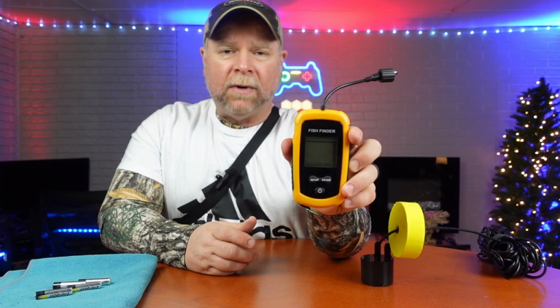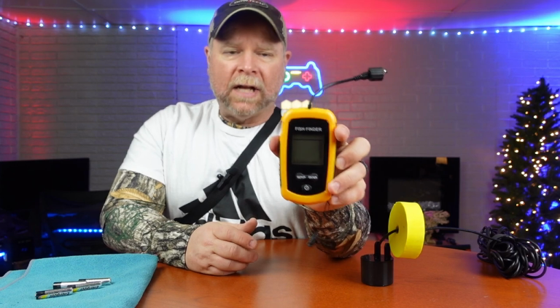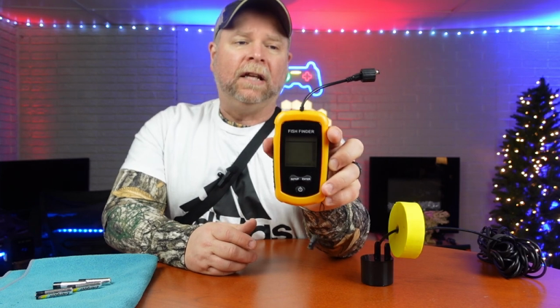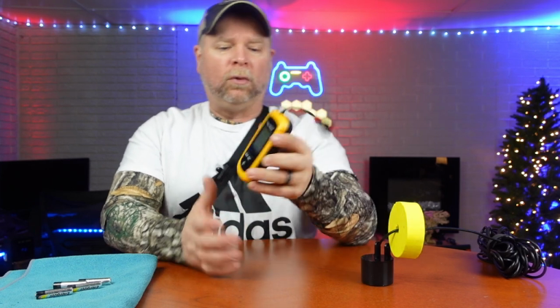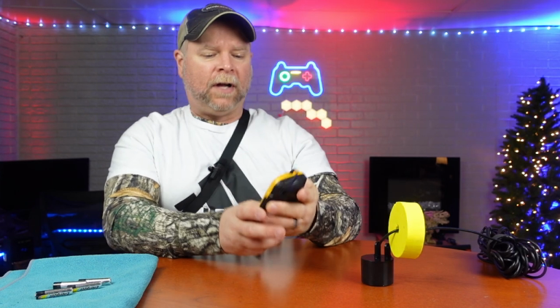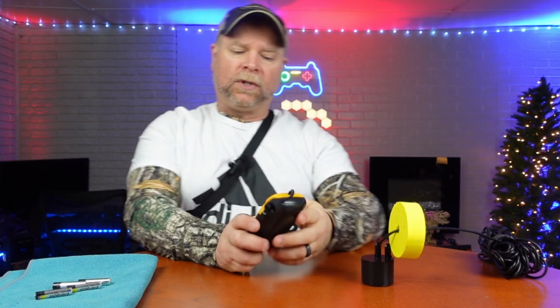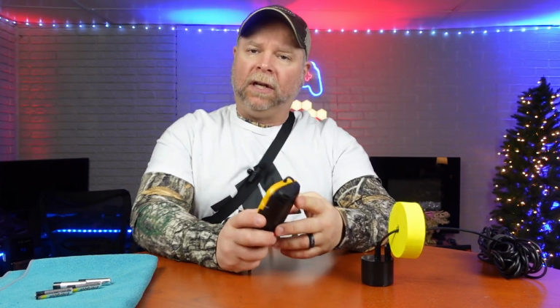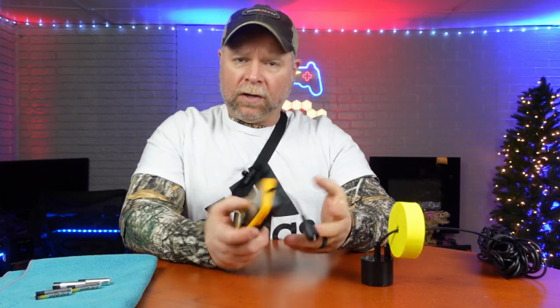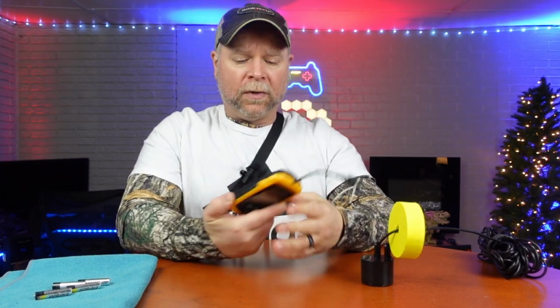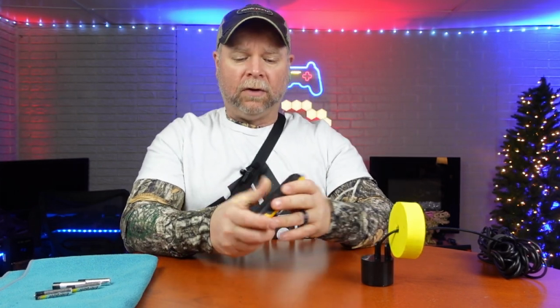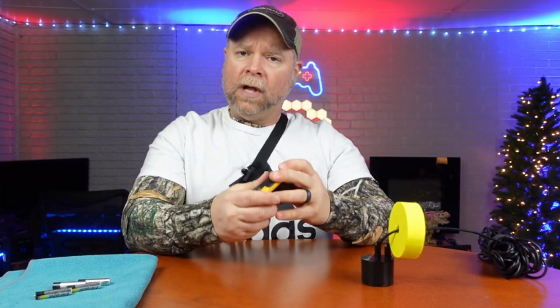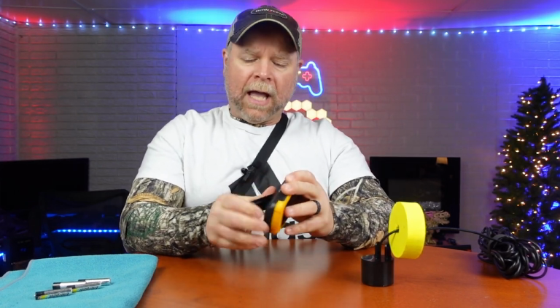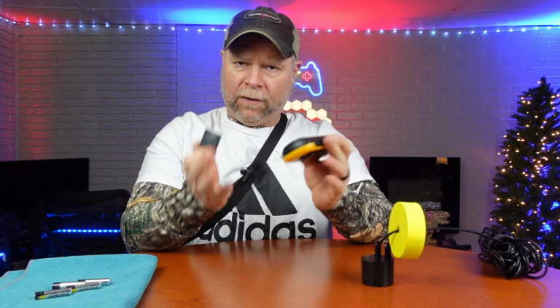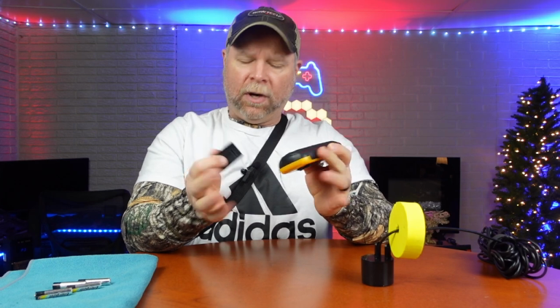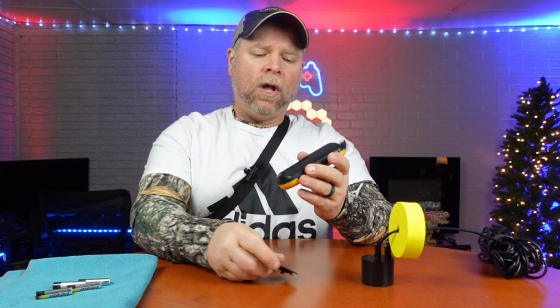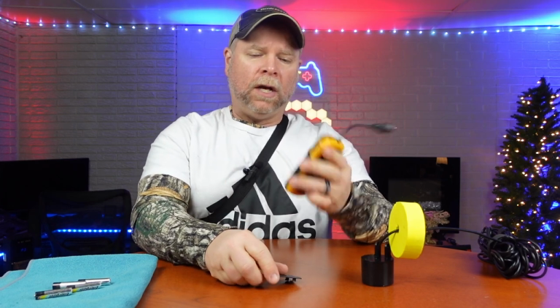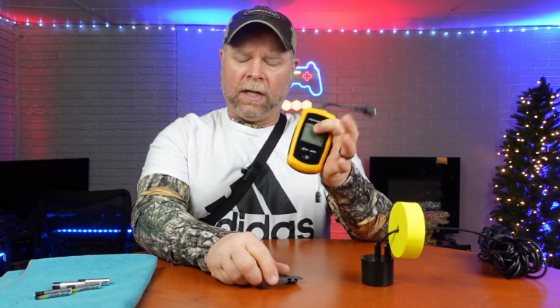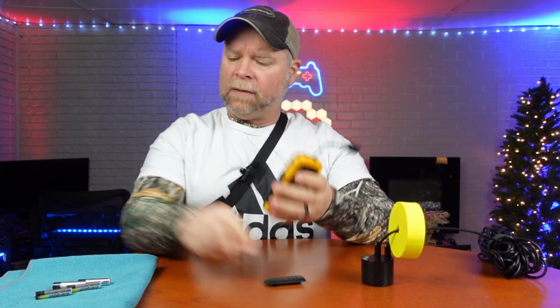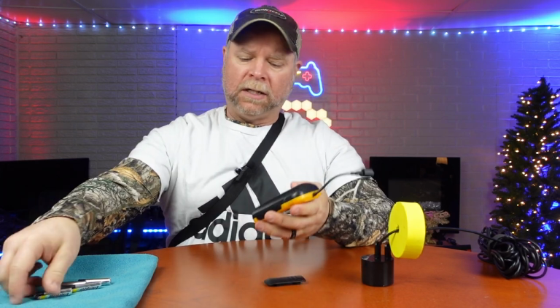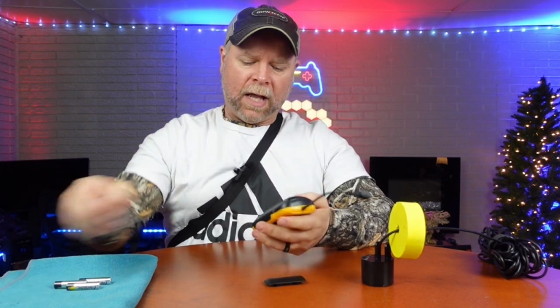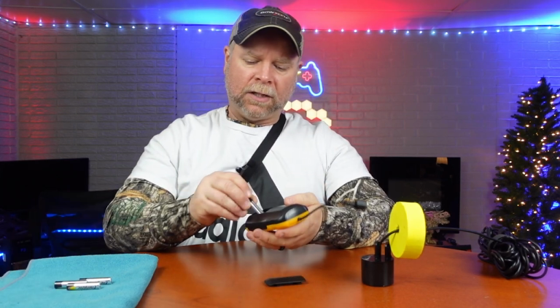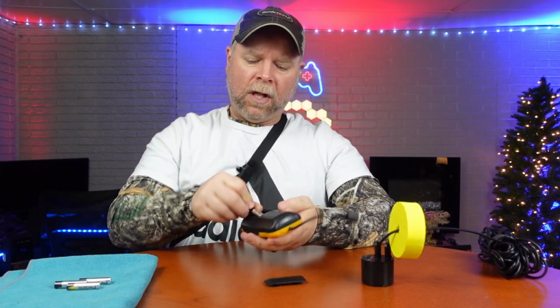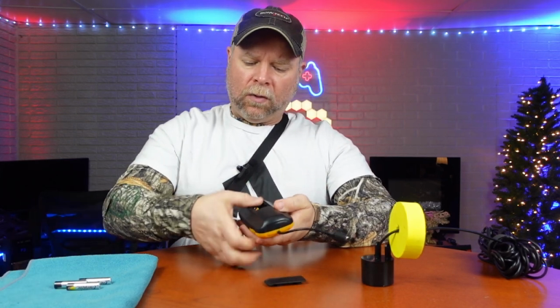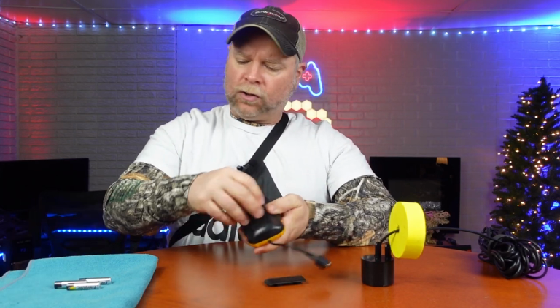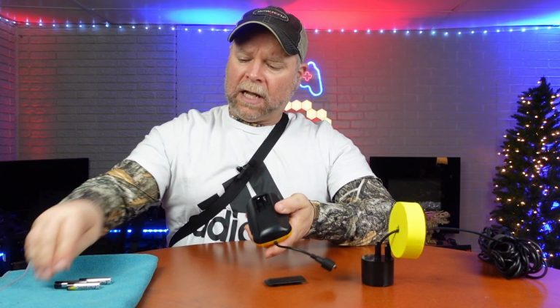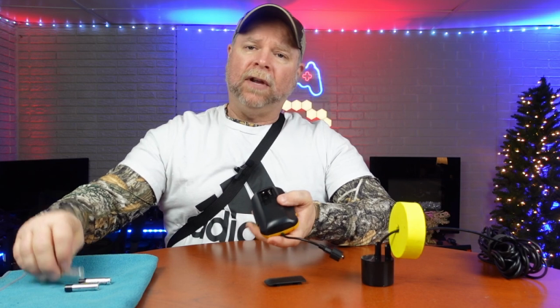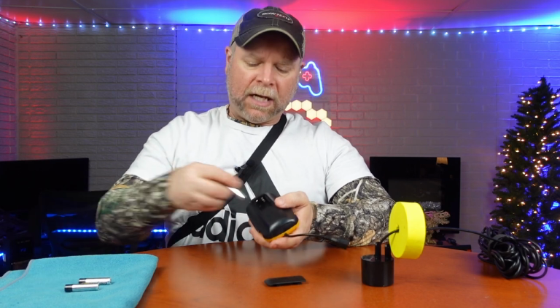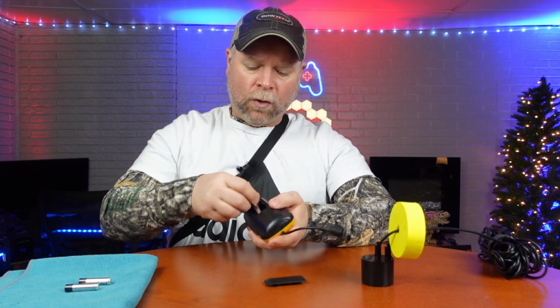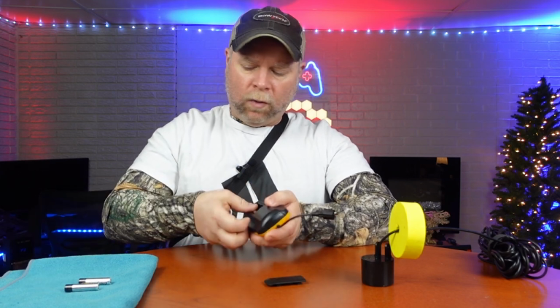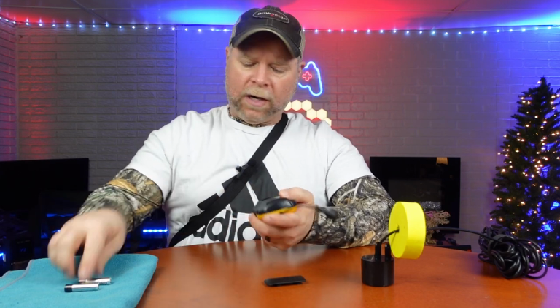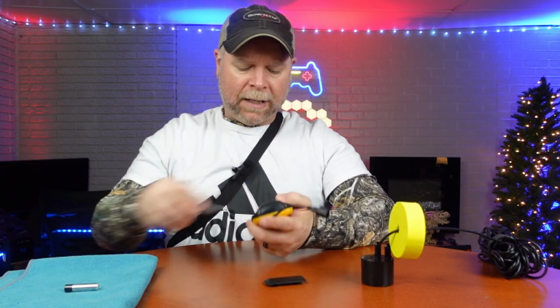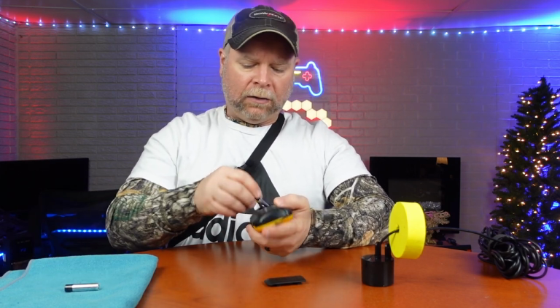Today we're taking a look at the Portable Fish Finder, which was sent to me at no charge for the purpose of this review. The first thing you want to do when you get this out of the box is go ahead and install your AAA batteries. It takes four, which are not included.